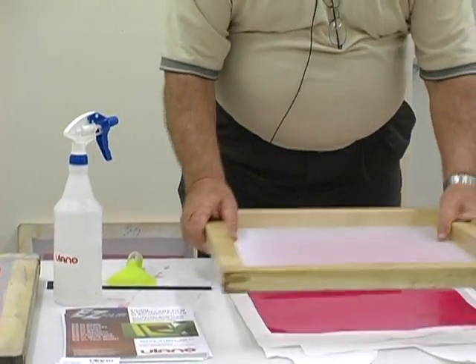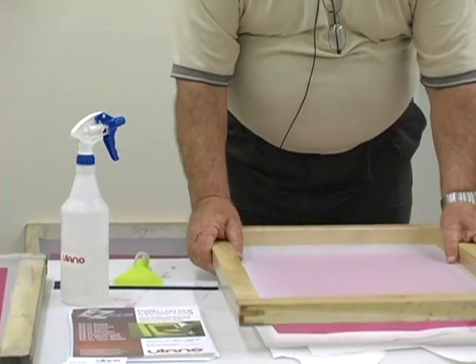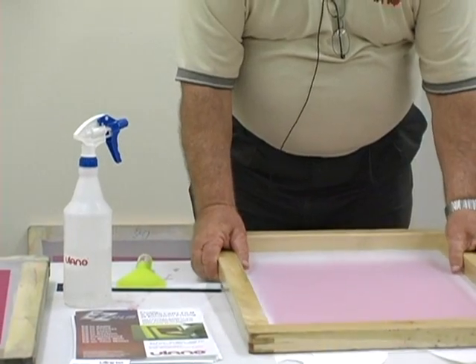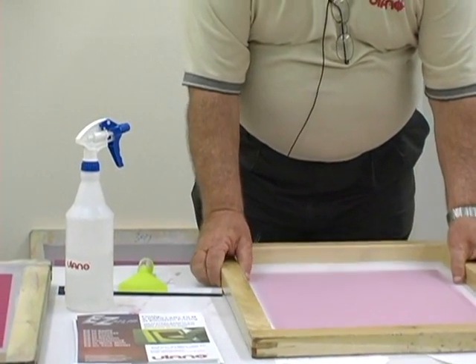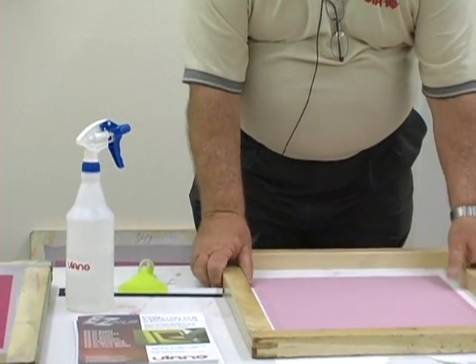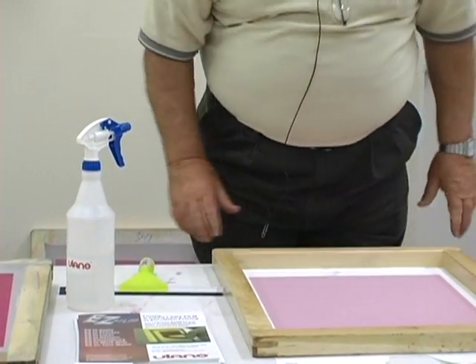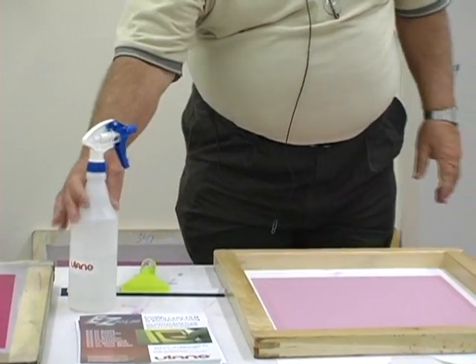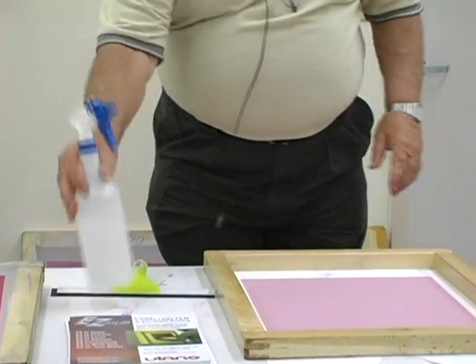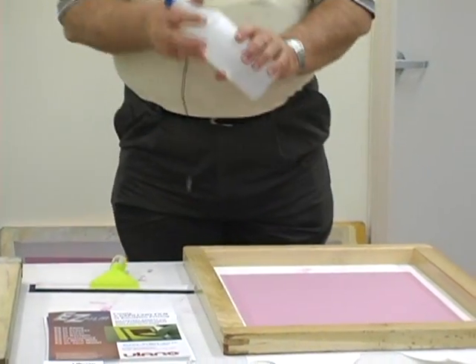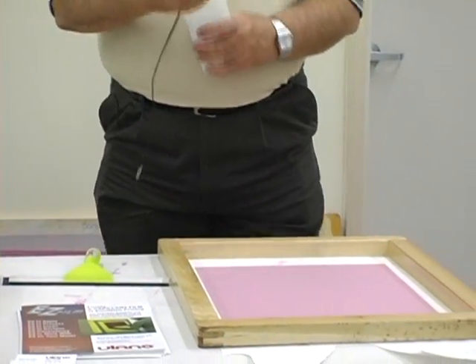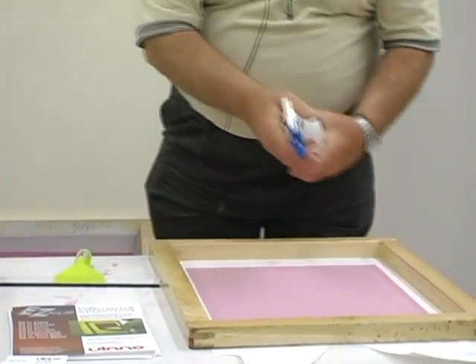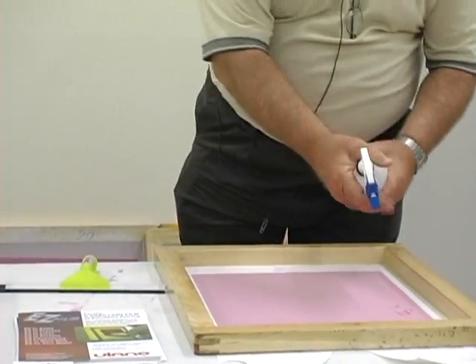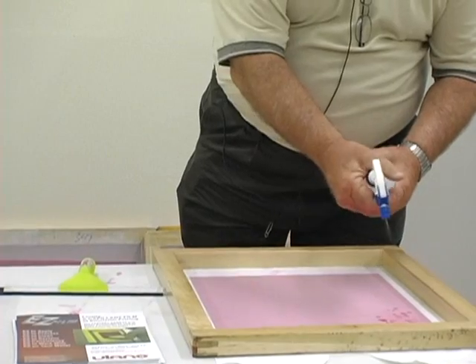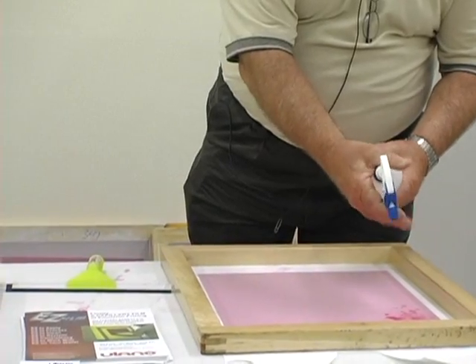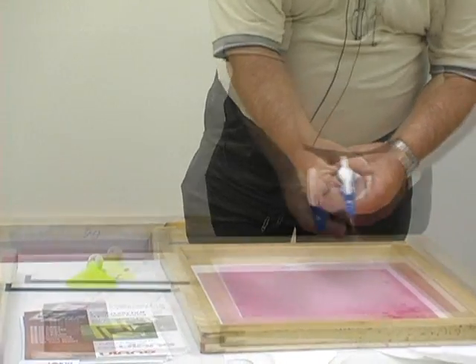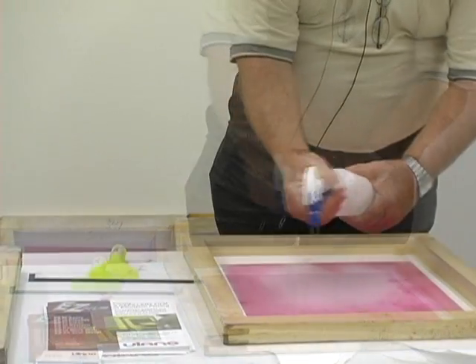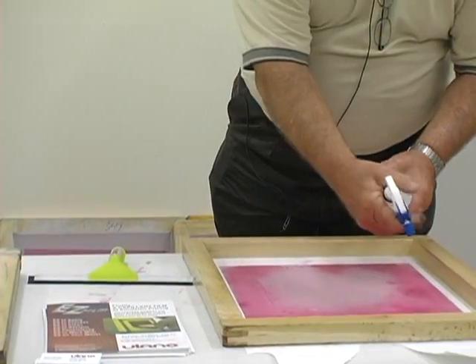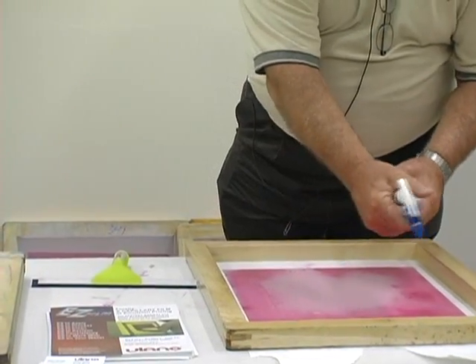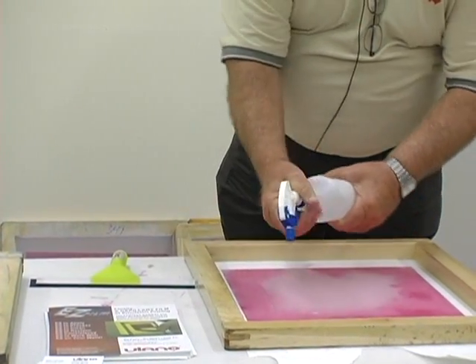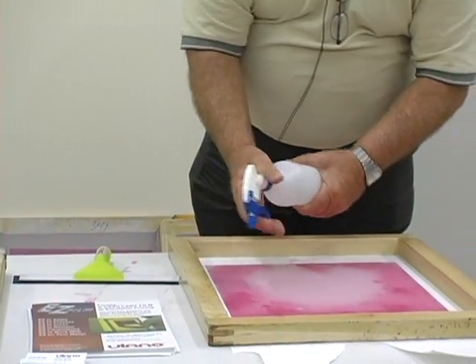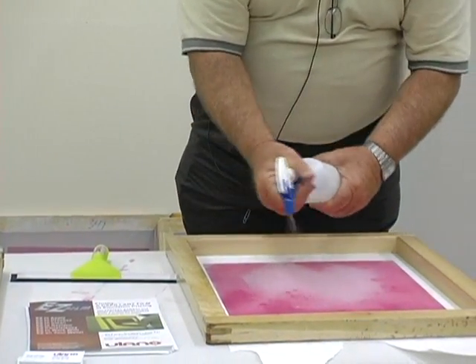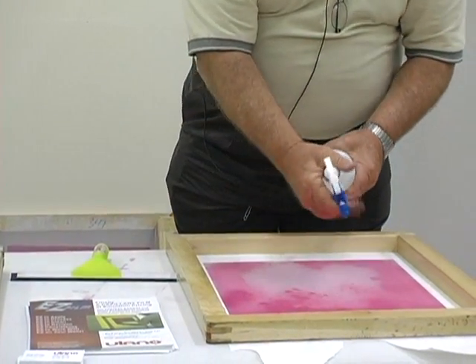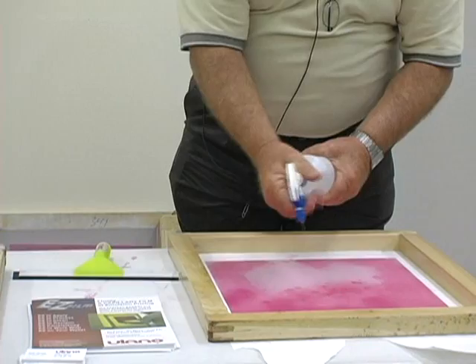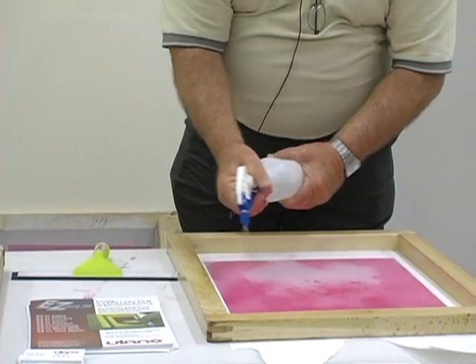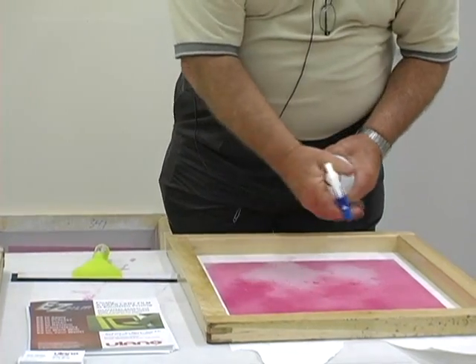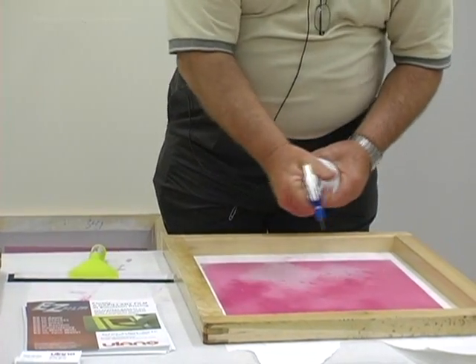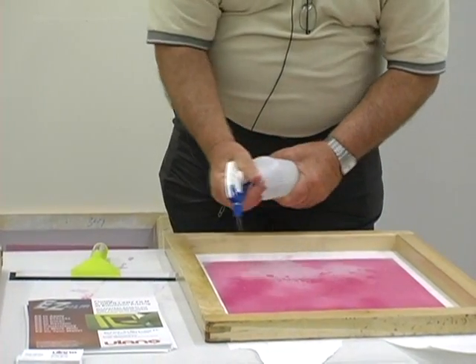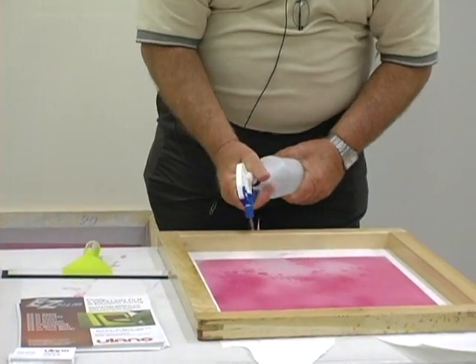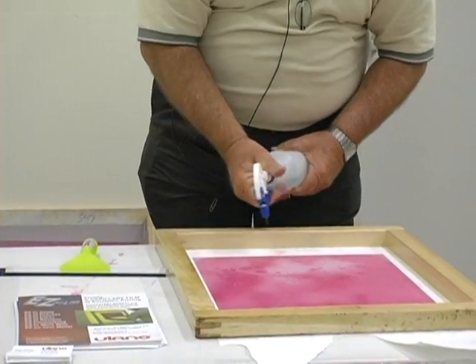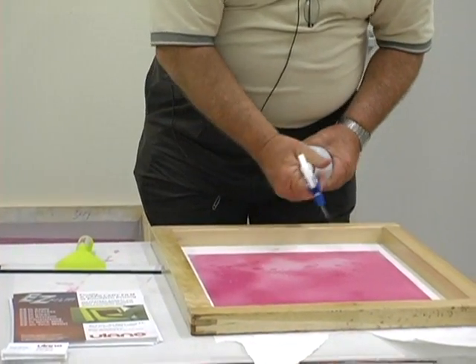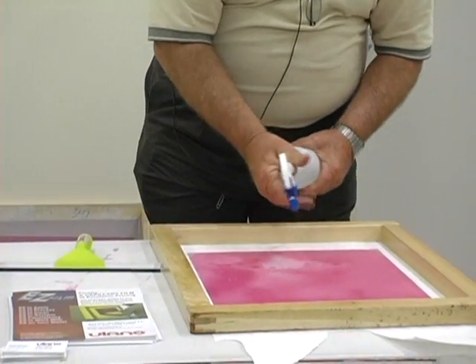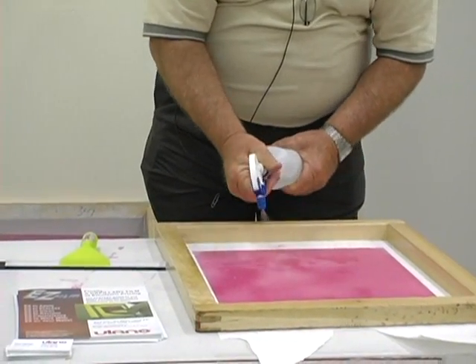I'm going to put a screen down on top of this, and with water I'm going to give it a spray application. The water actually turns the film into a soluble emulsion to coat the screen.